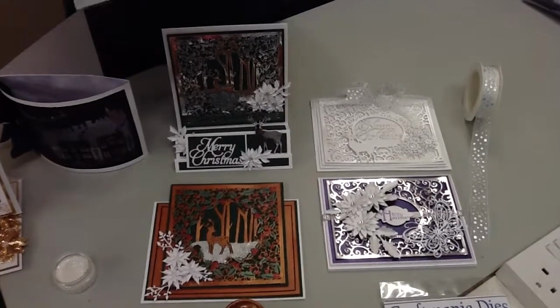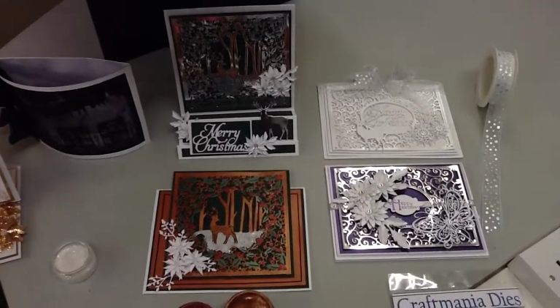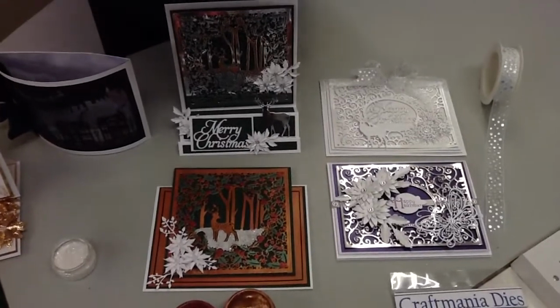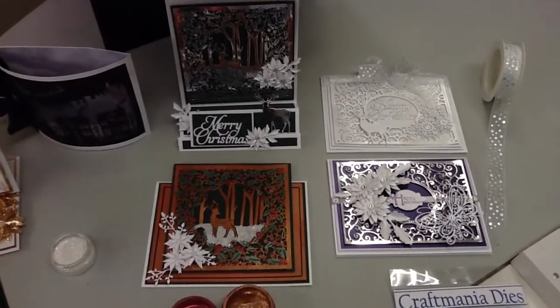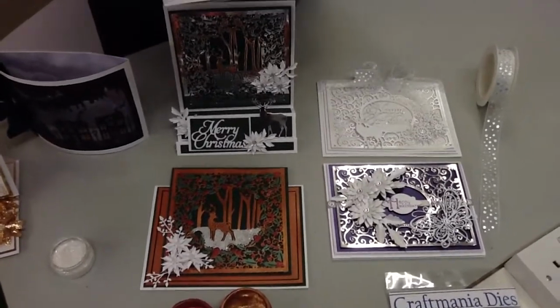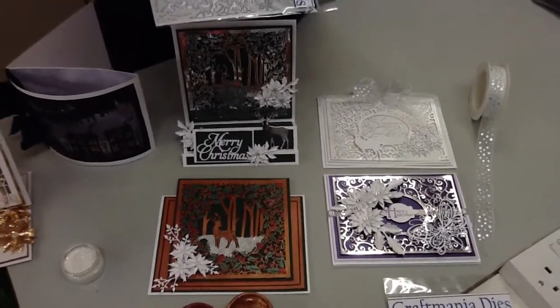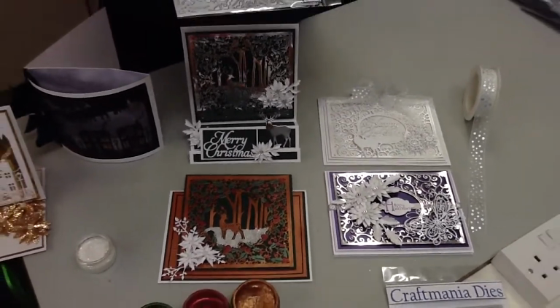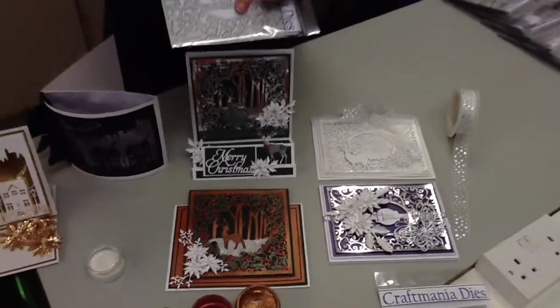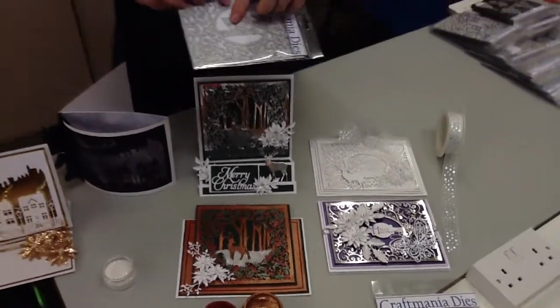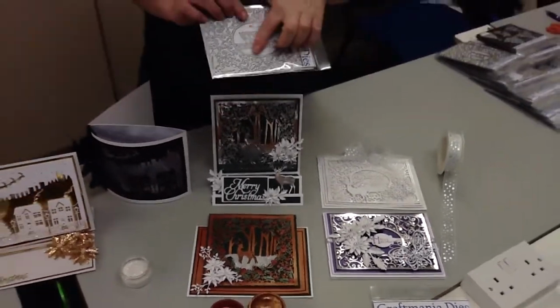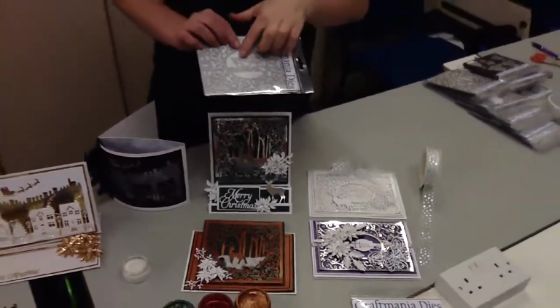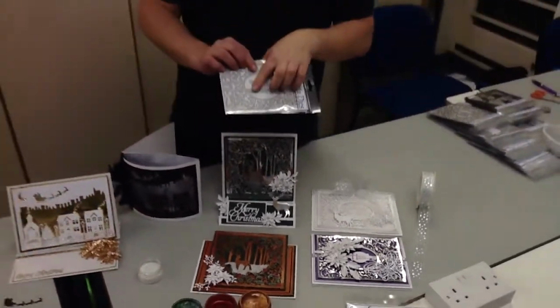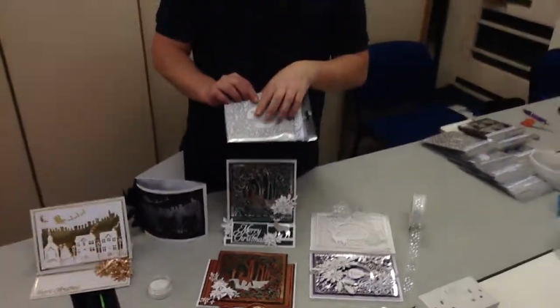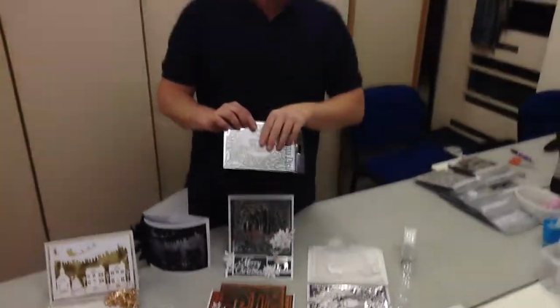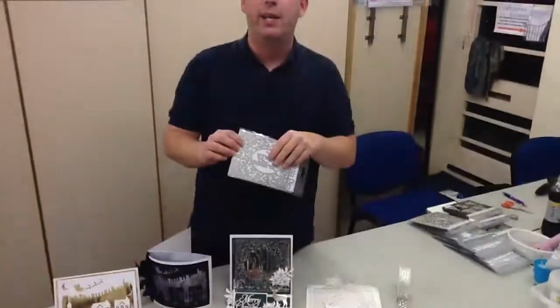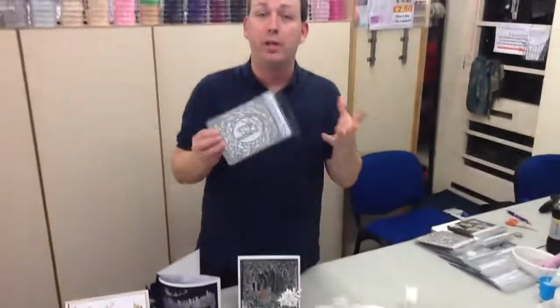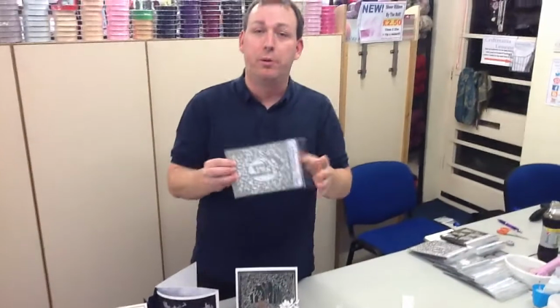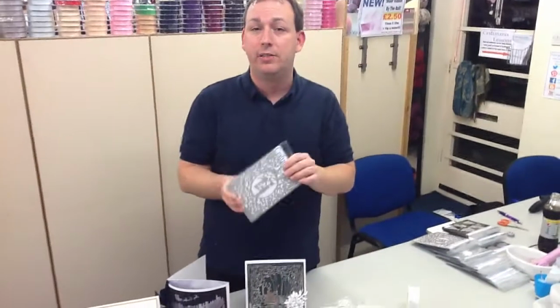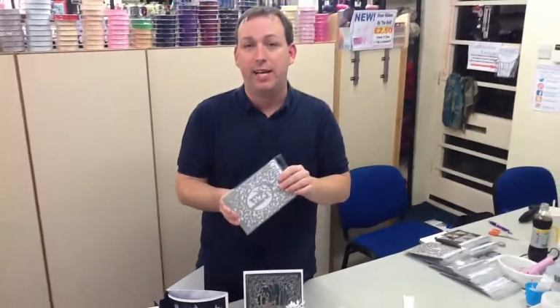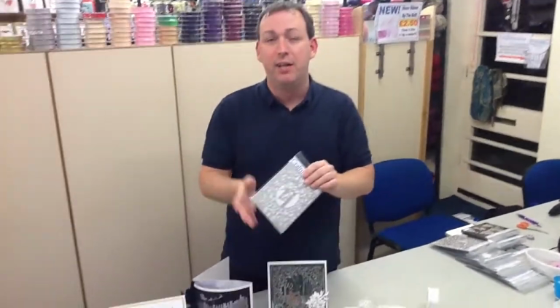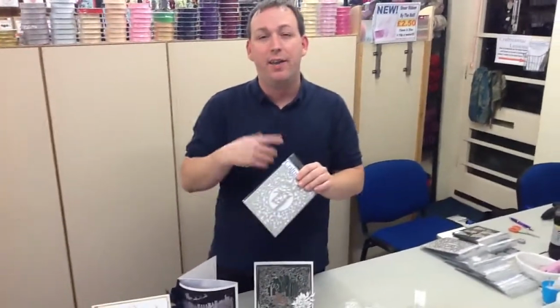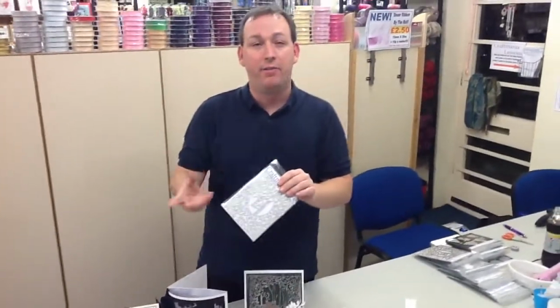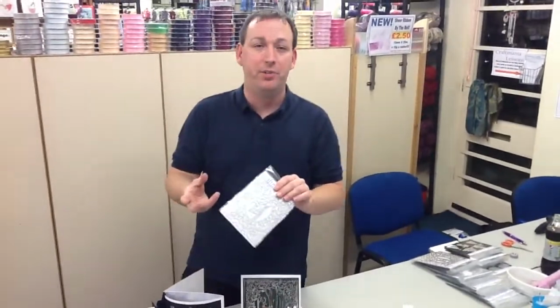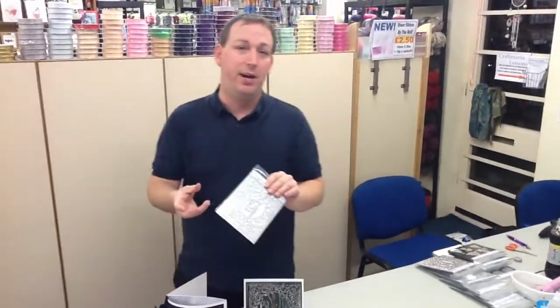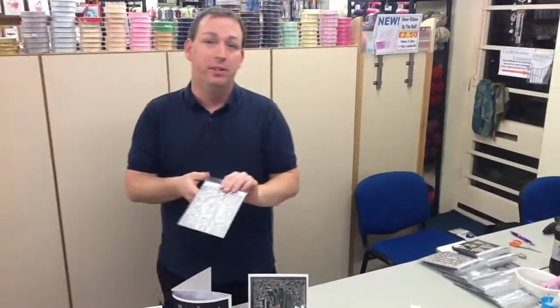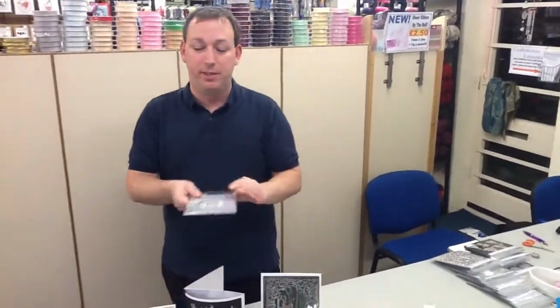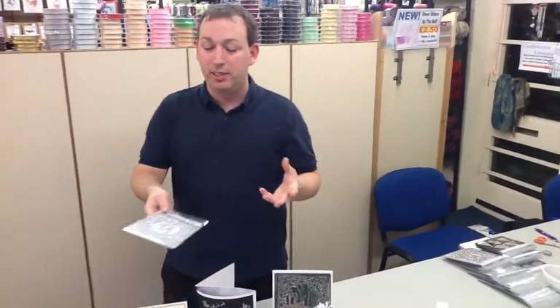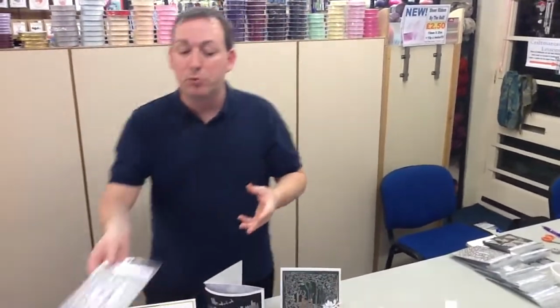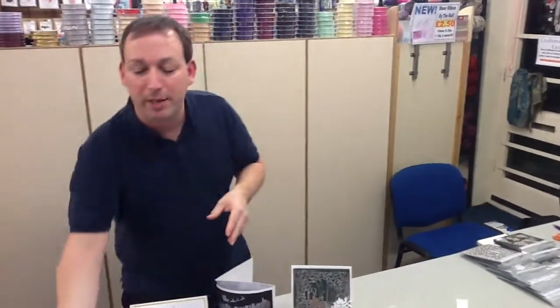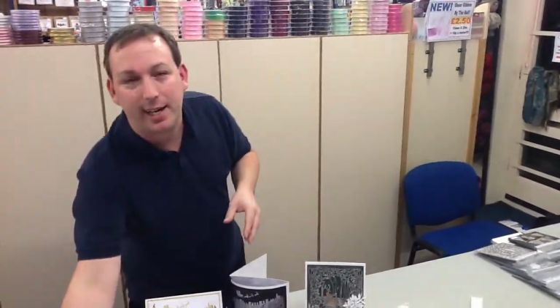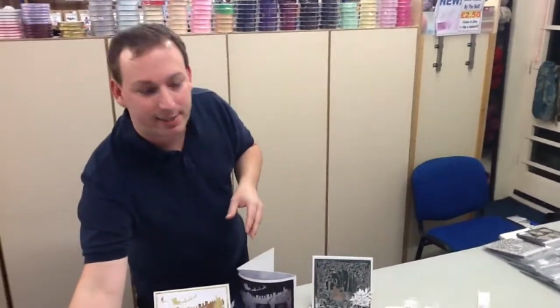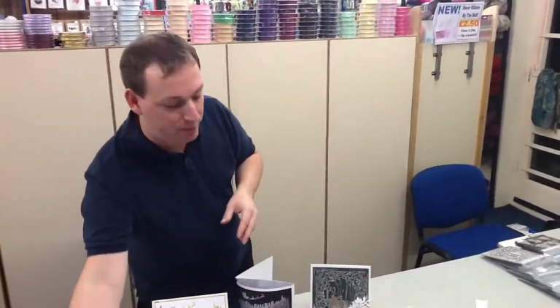You could quite easily pay five or six quid for a Merry Christmas die on its own. When you could buy this one for a tenner and get that as well — it just gives you more ability out of the same die.